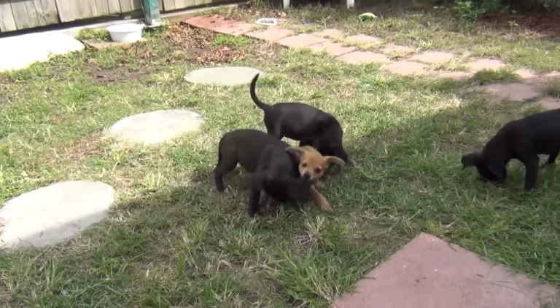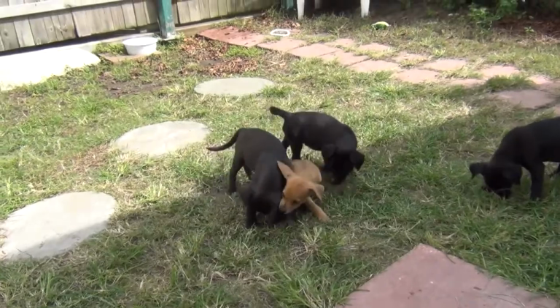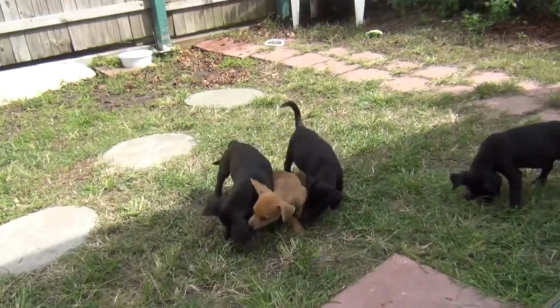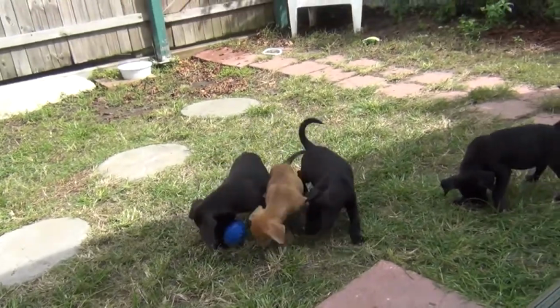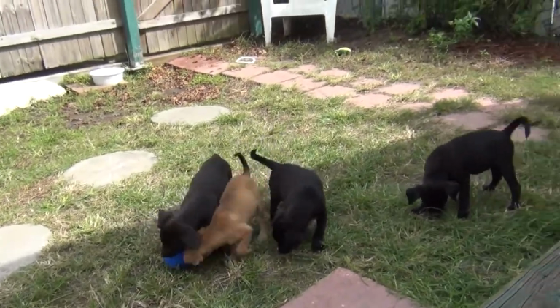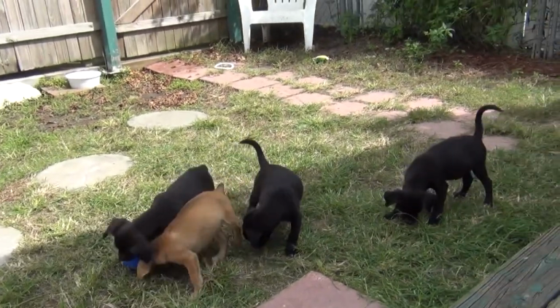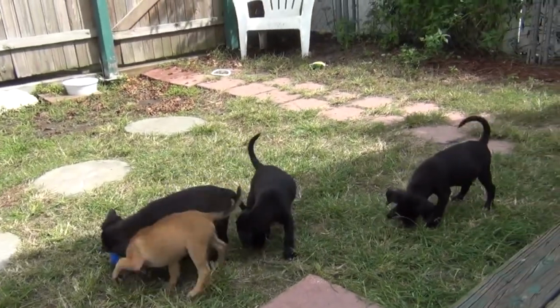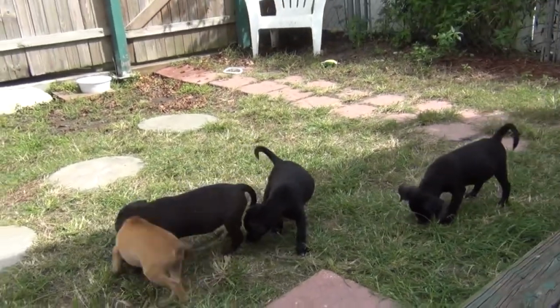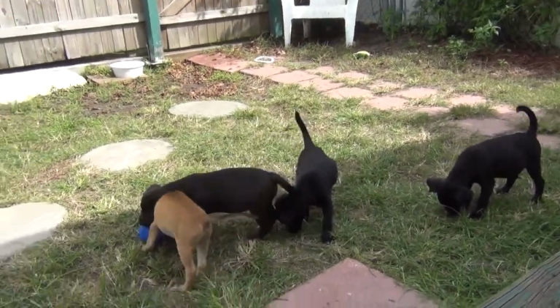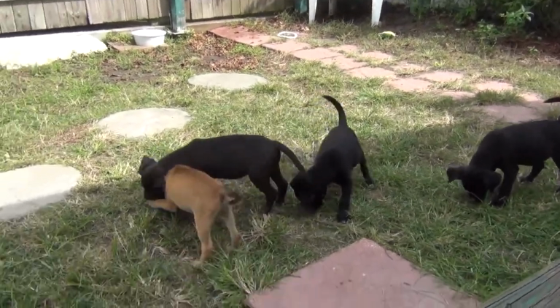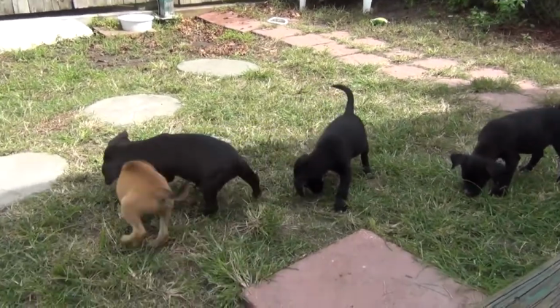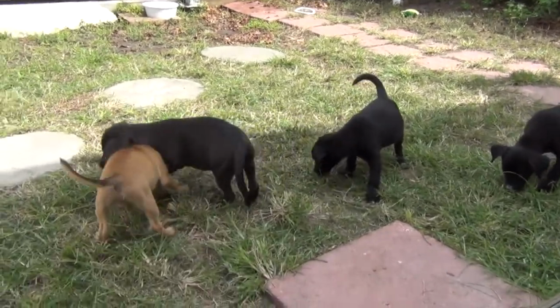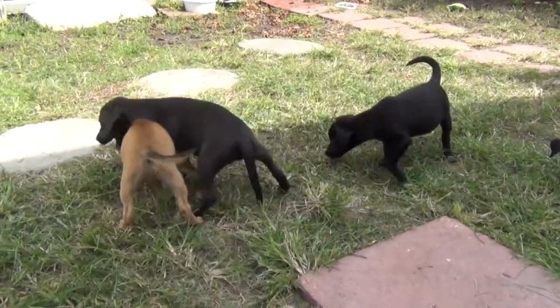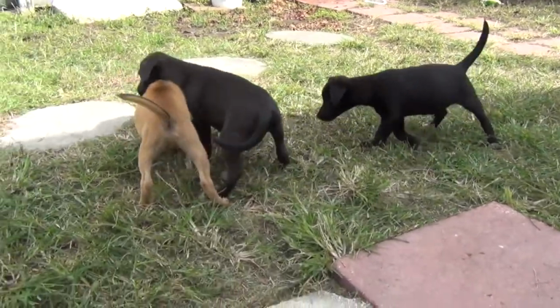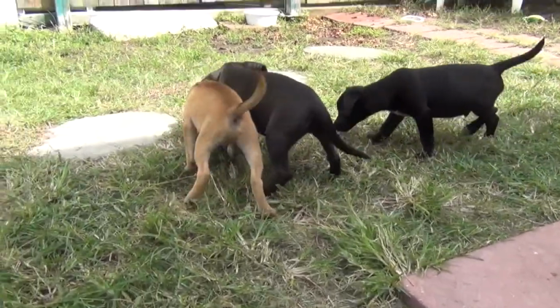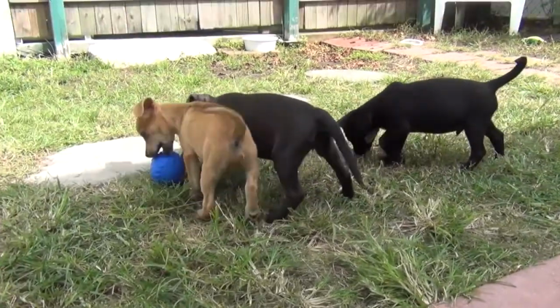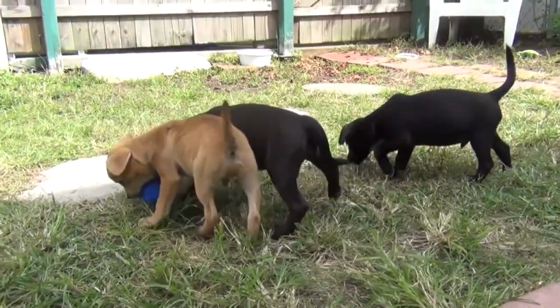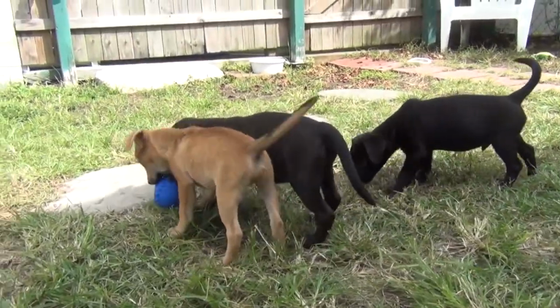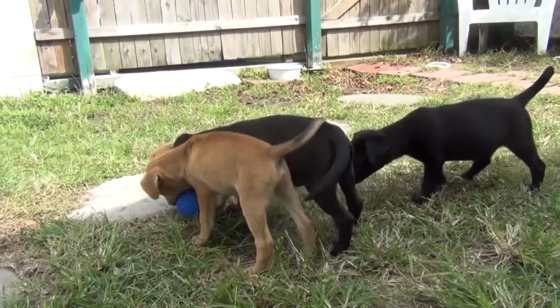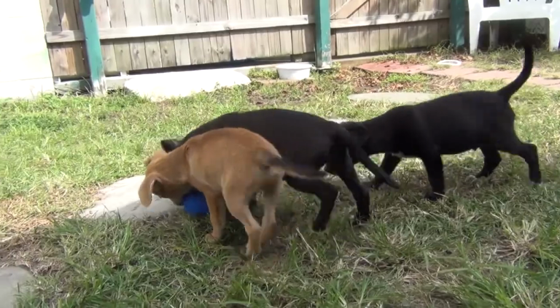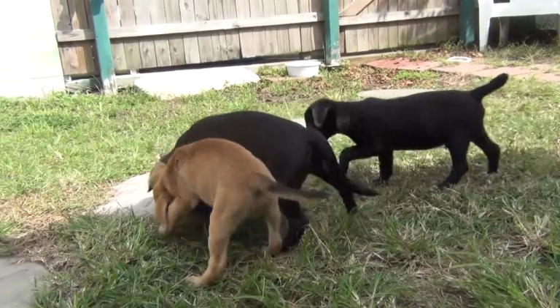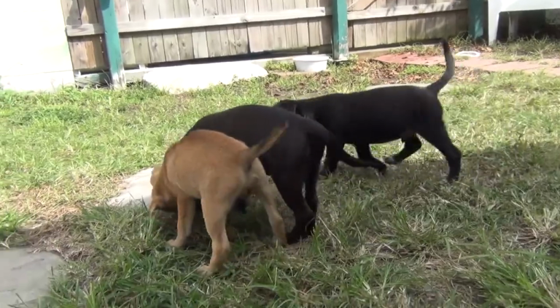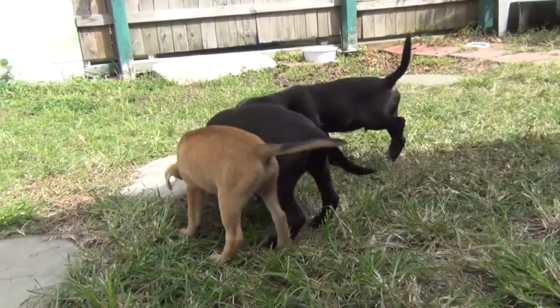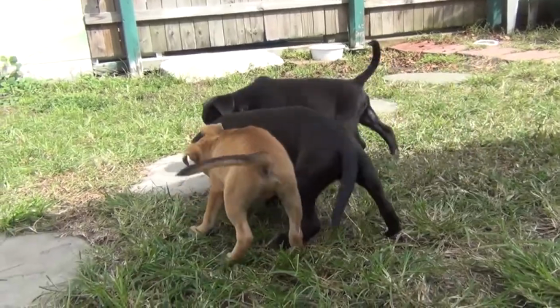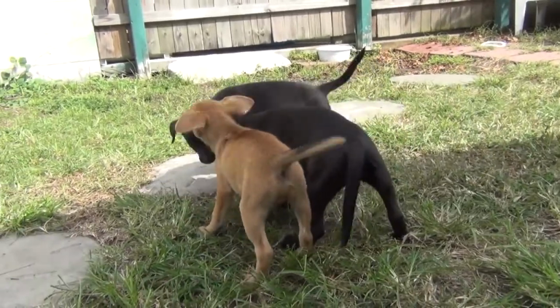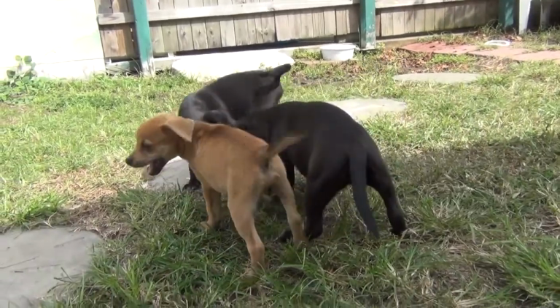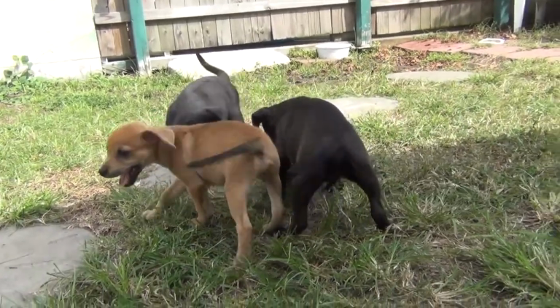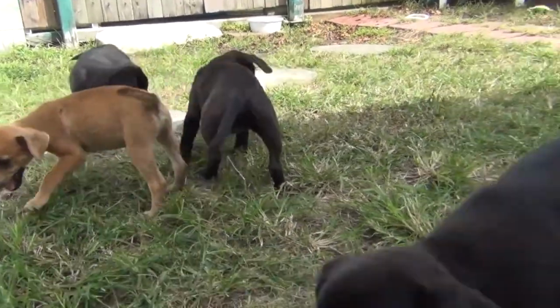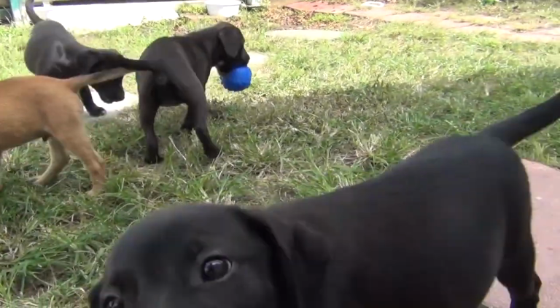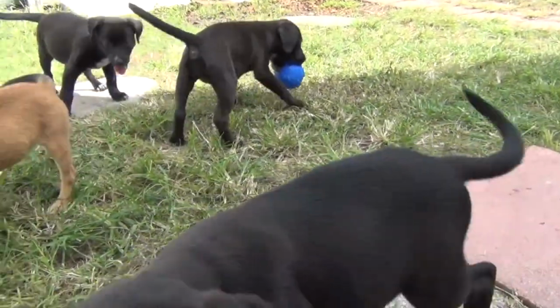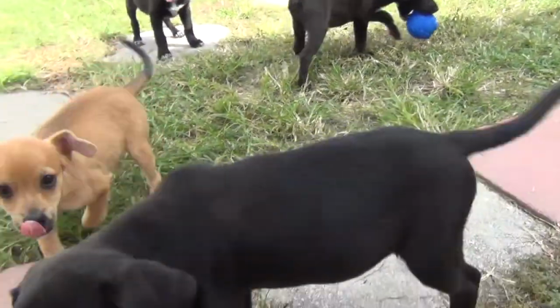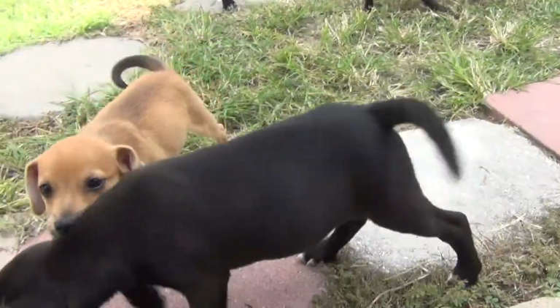We have them listed as a Terrier mix because their mom kind of looks like a Boston Terrier mixed with, who knows, cuteness. Cuteness, that's for sure.